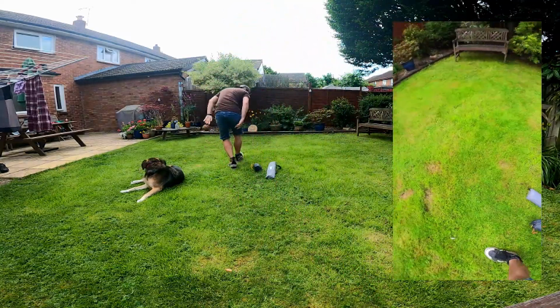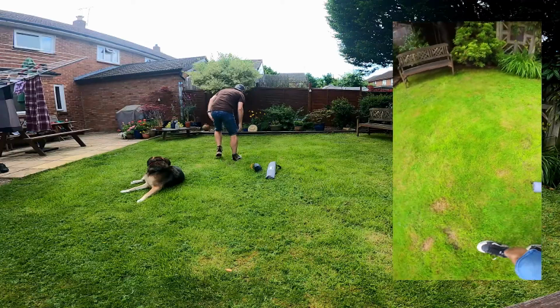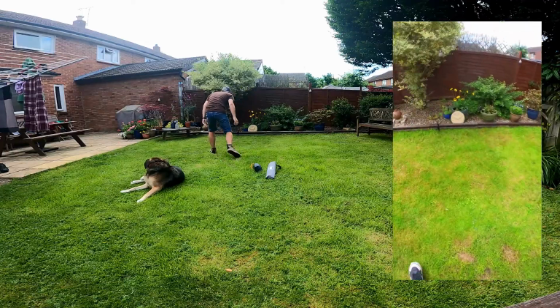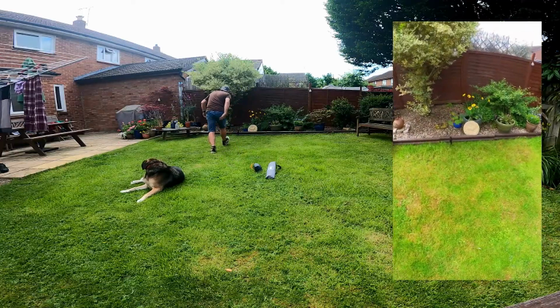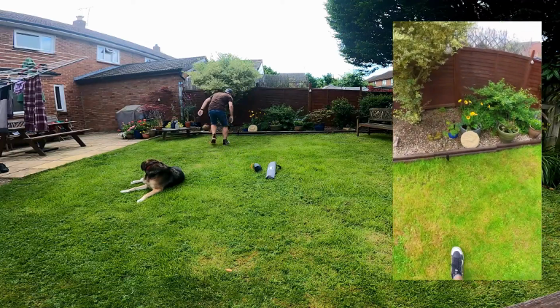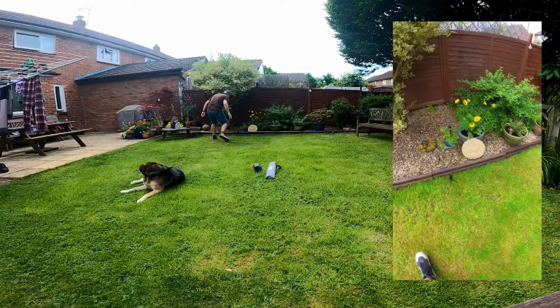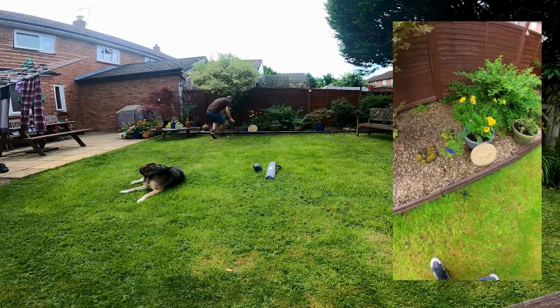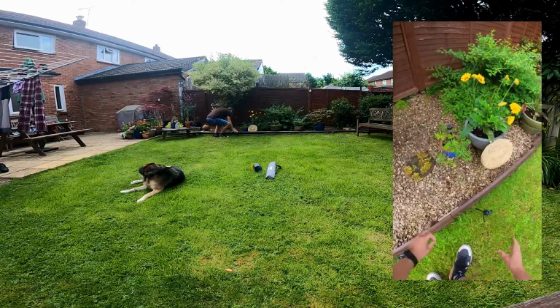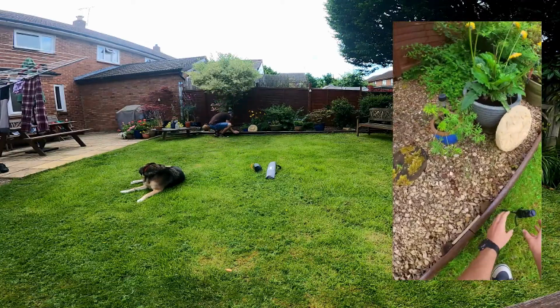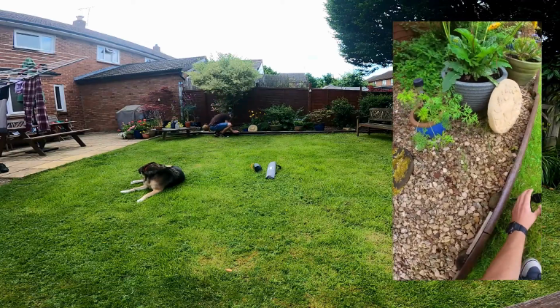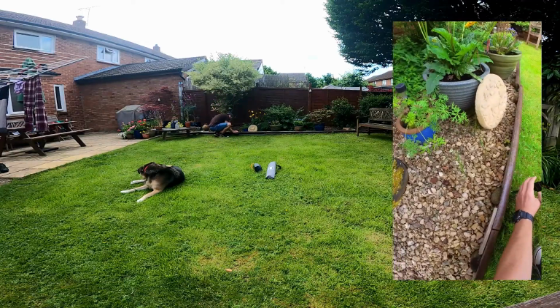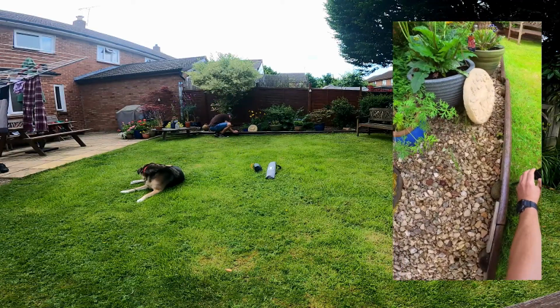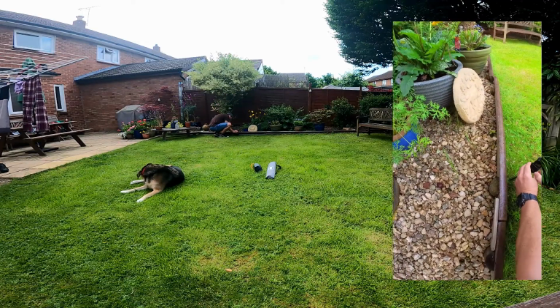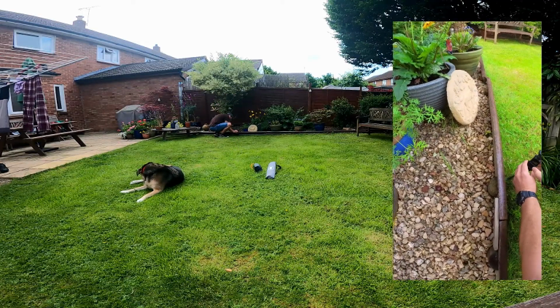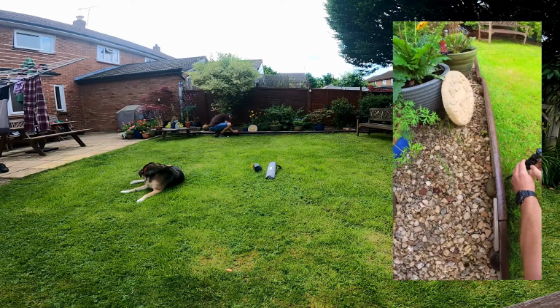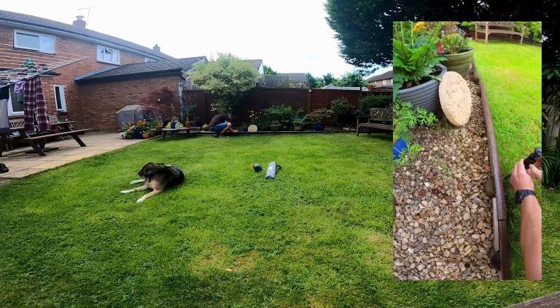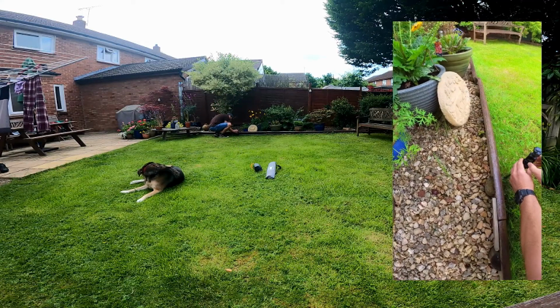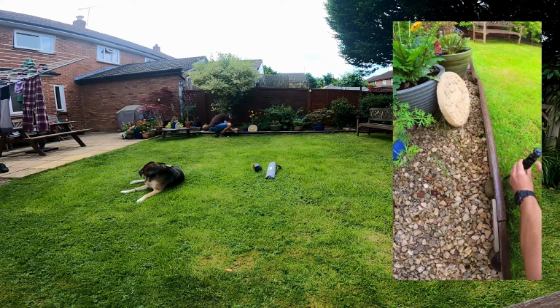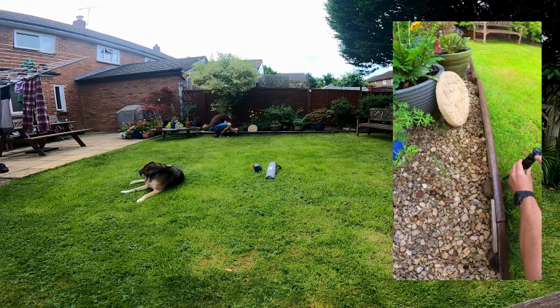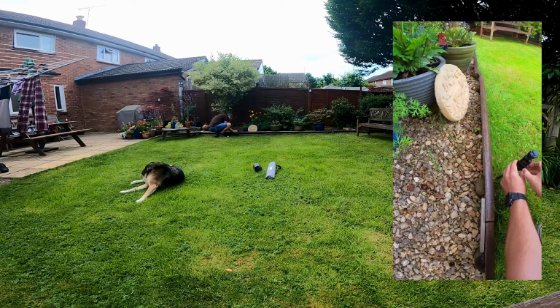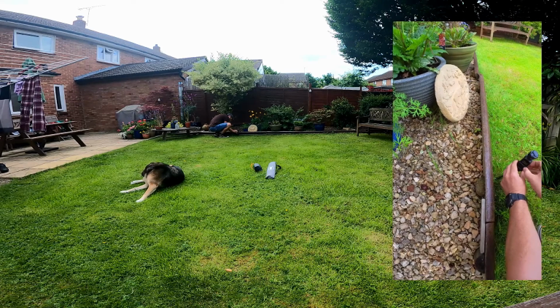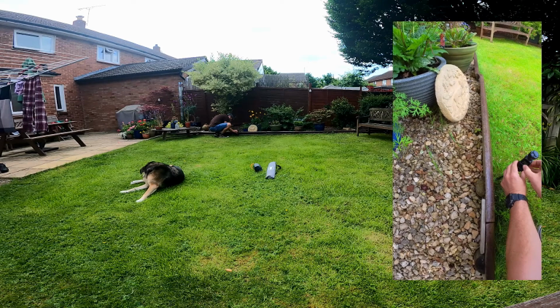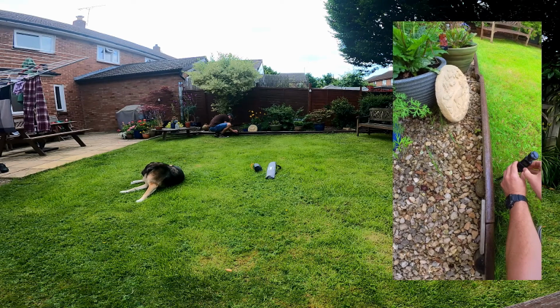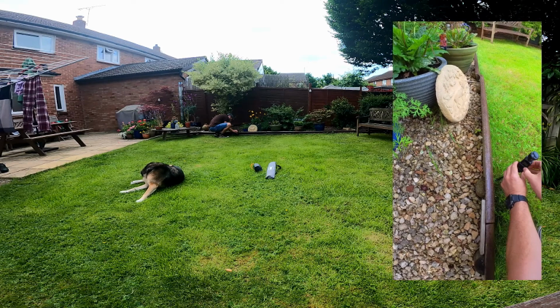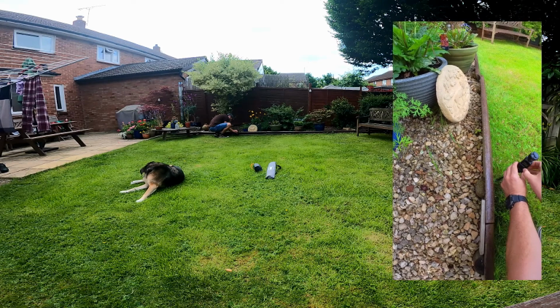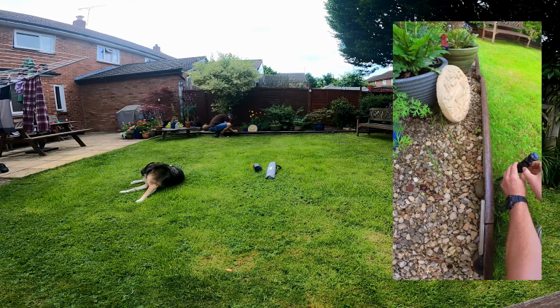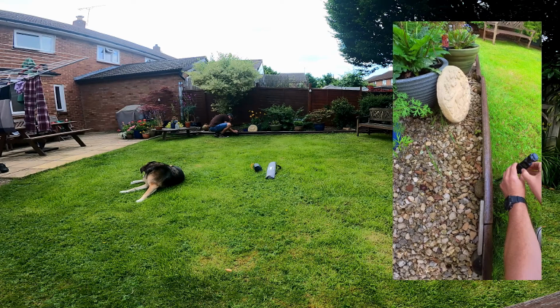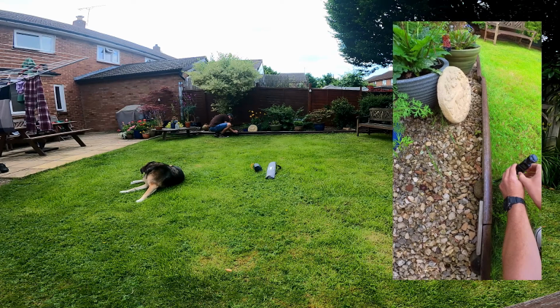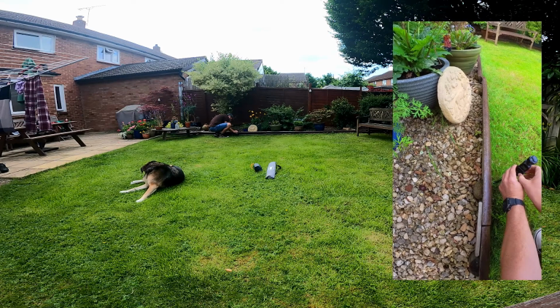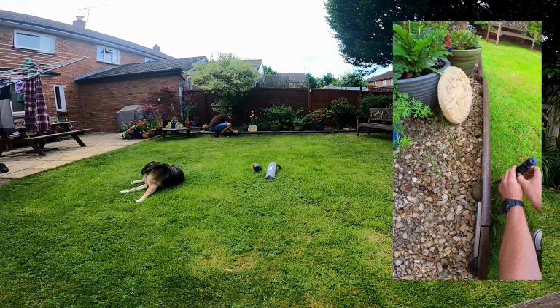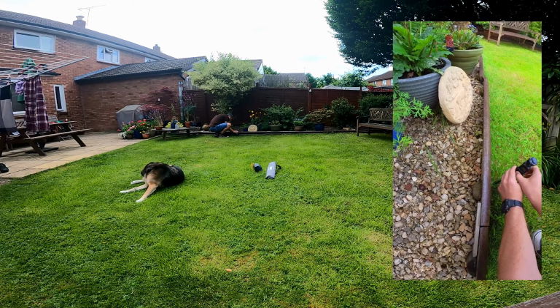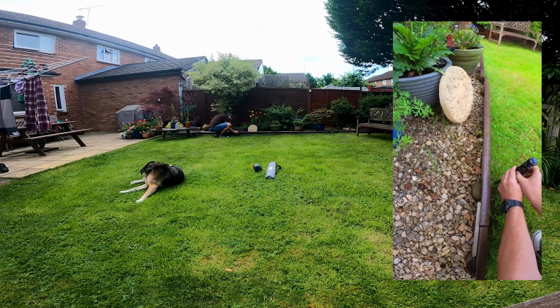Right, let's get this time lapse set up. I'm setting it for 10 minutes. Let's just see shall we.